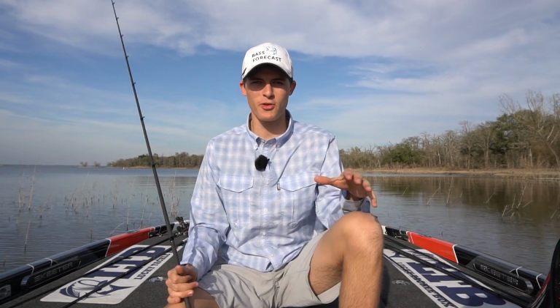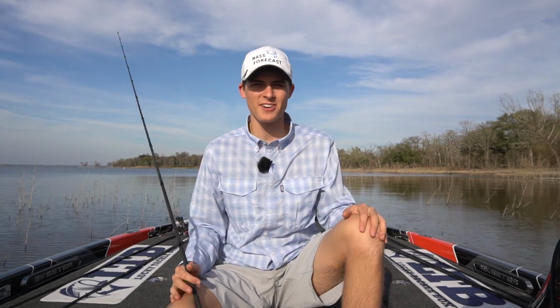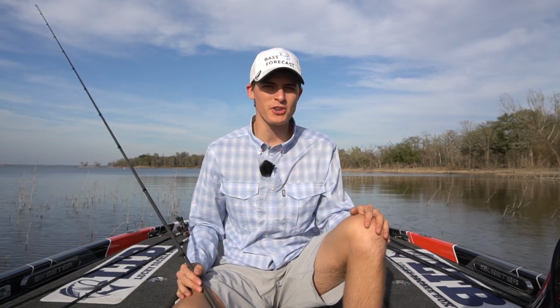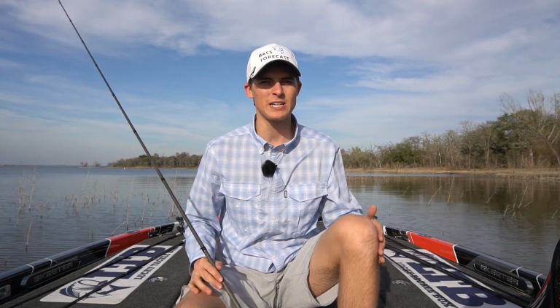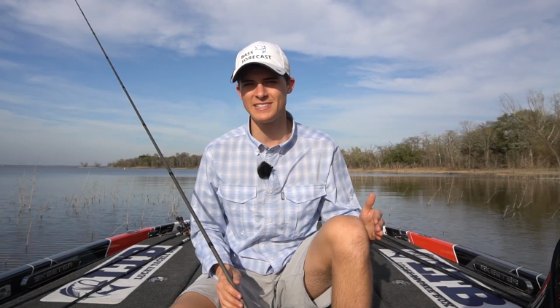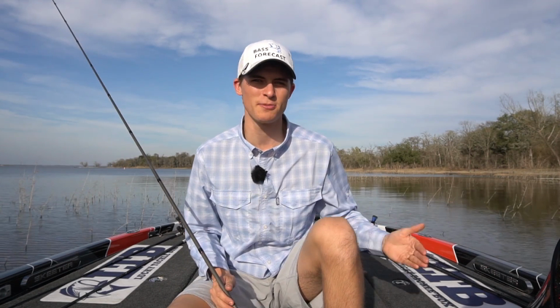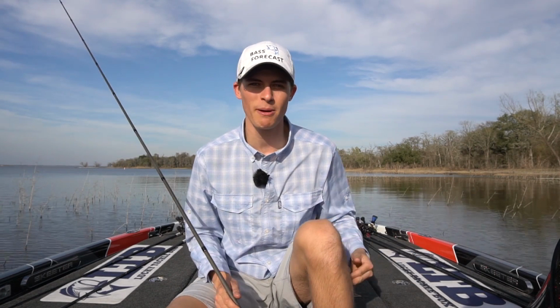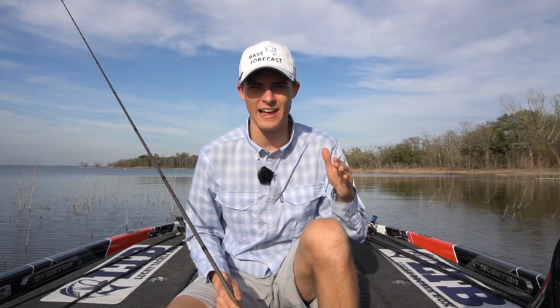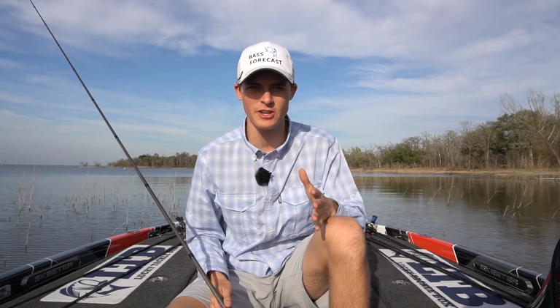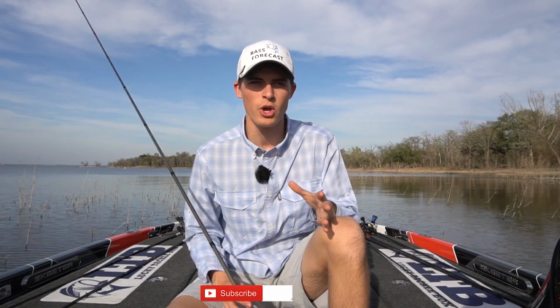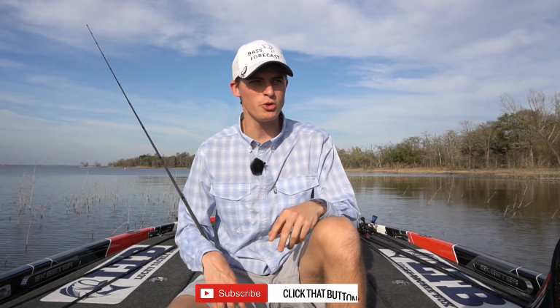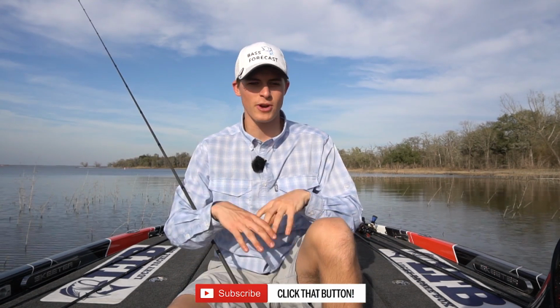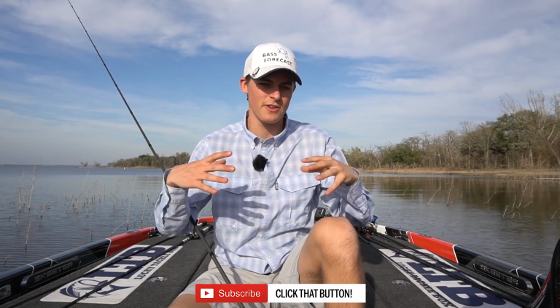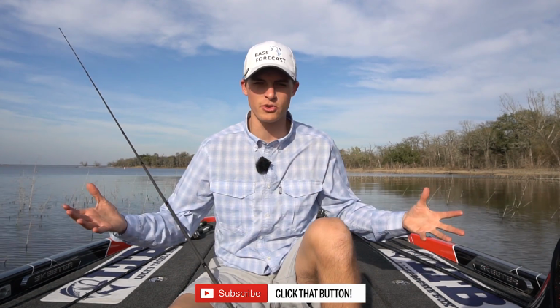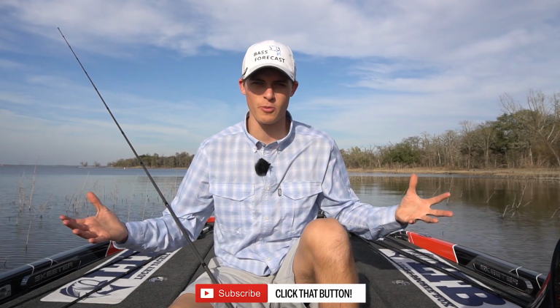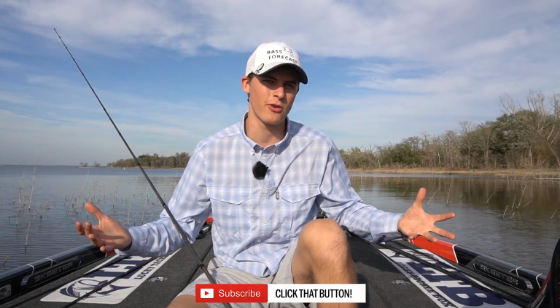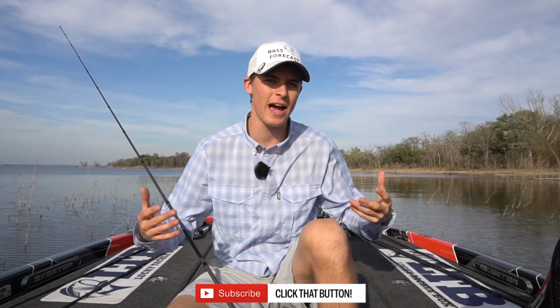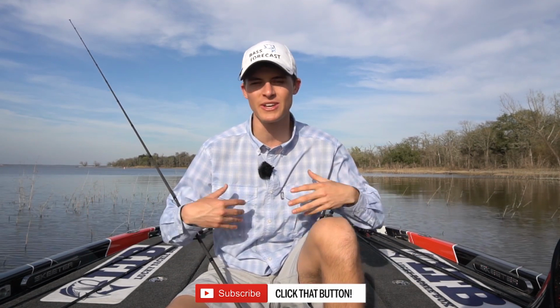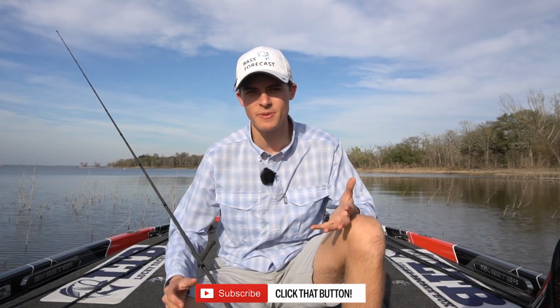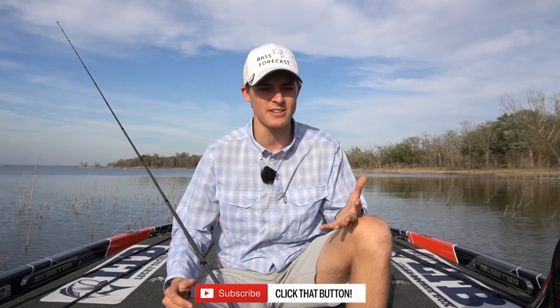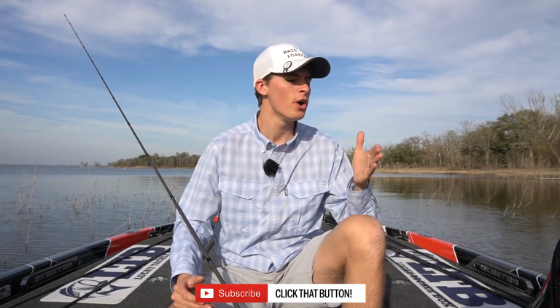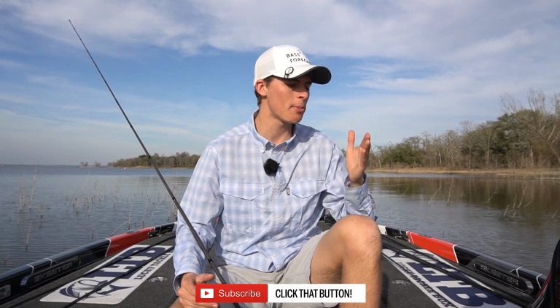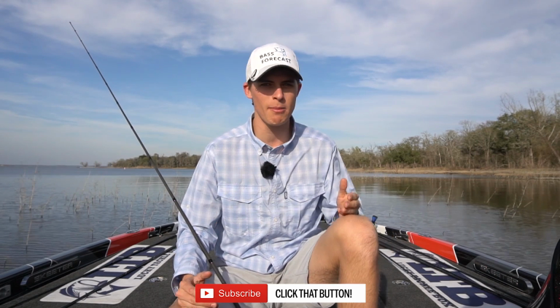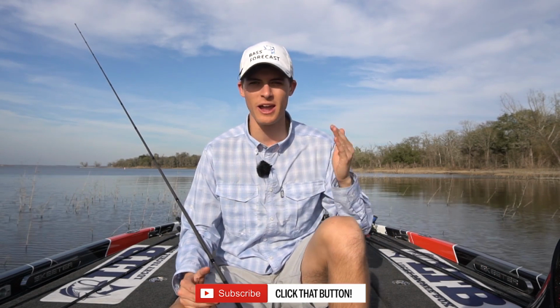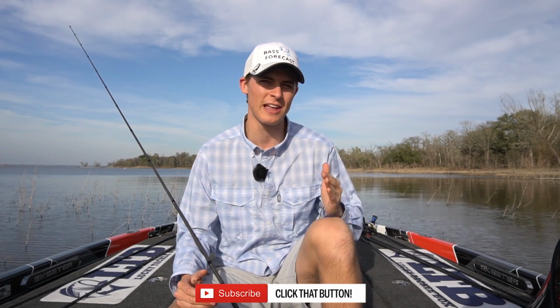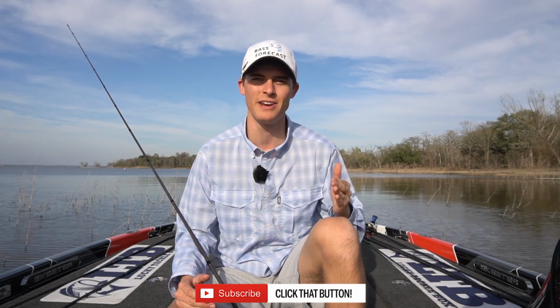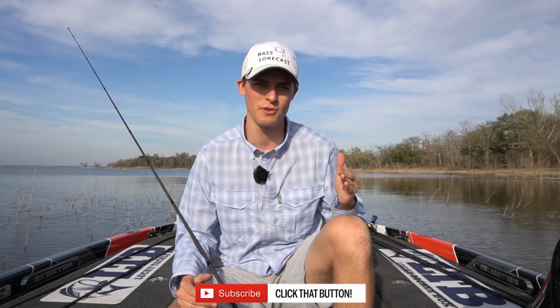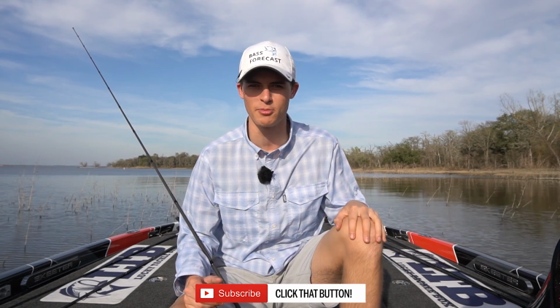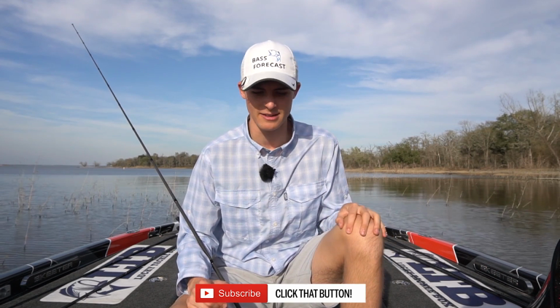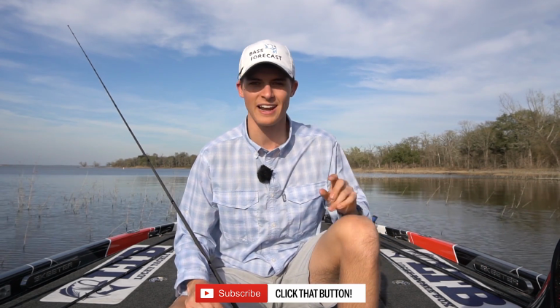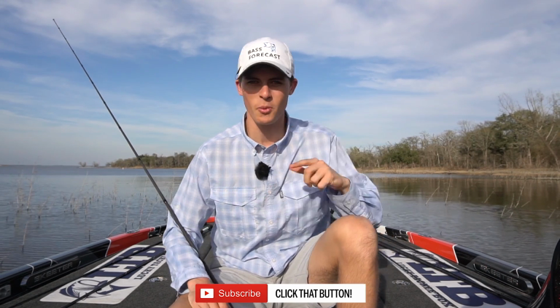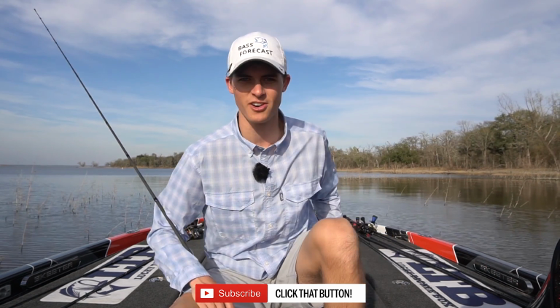Before we get started, make sure you guys hit the subscribe button and like this video. YouTube ranks videos on their platform by how much engagement it gets, so drop a comment below, hit the like button — it really, really helps me out. And I say we get started.